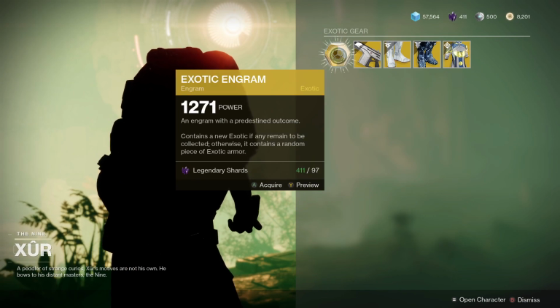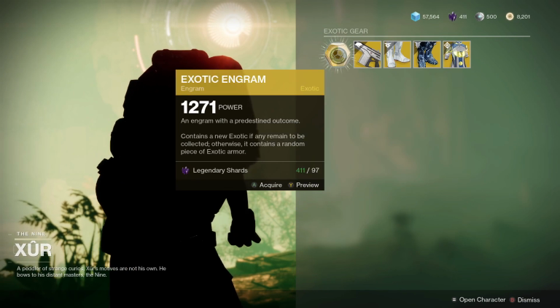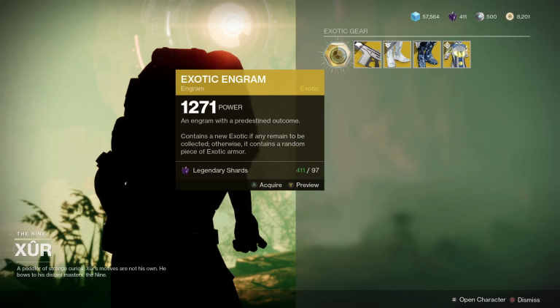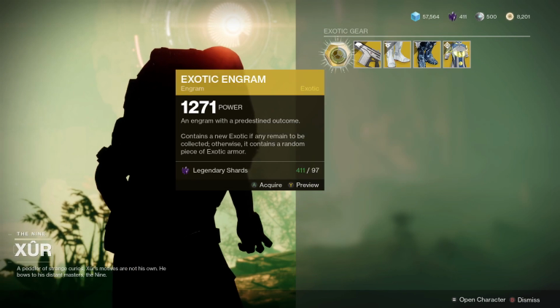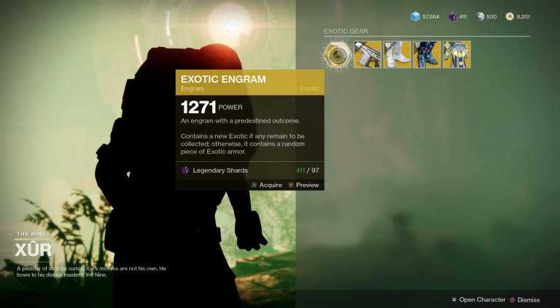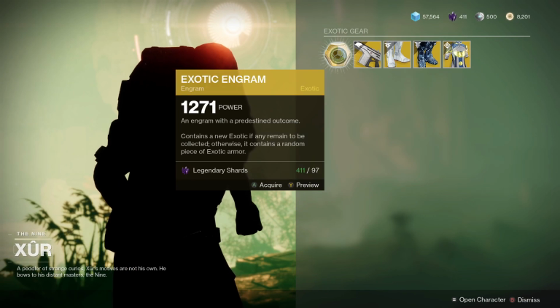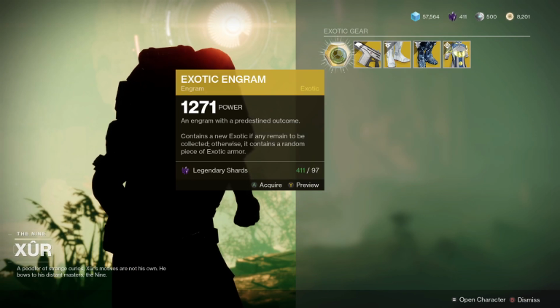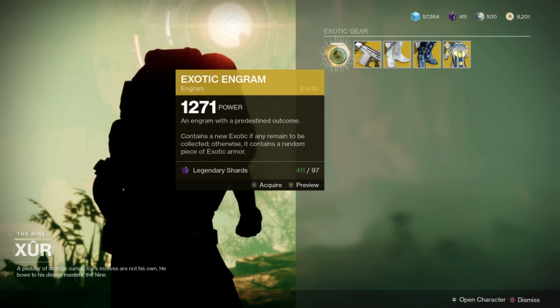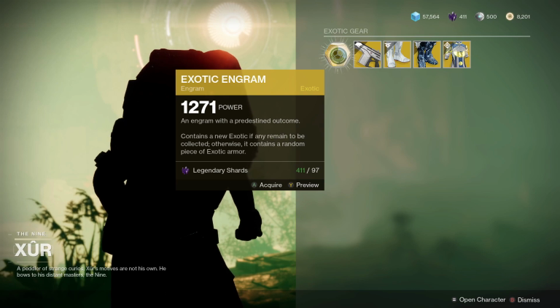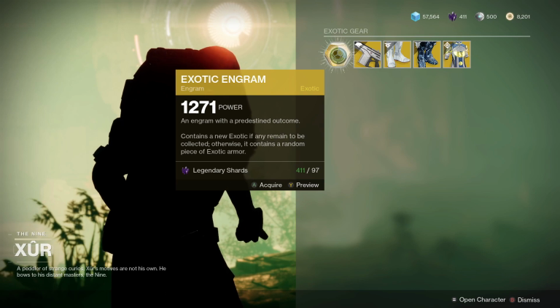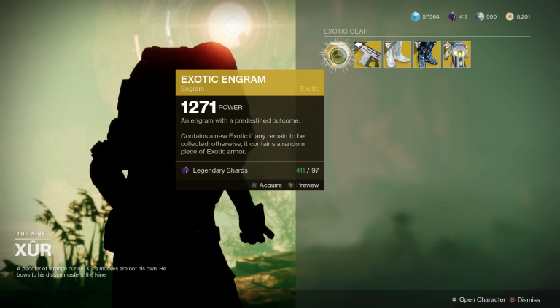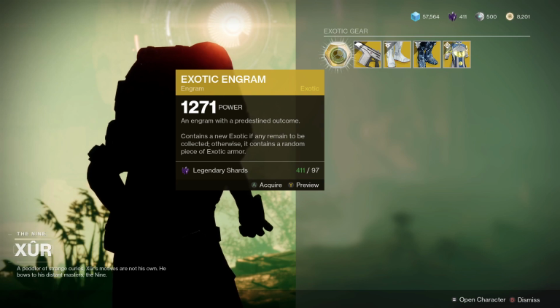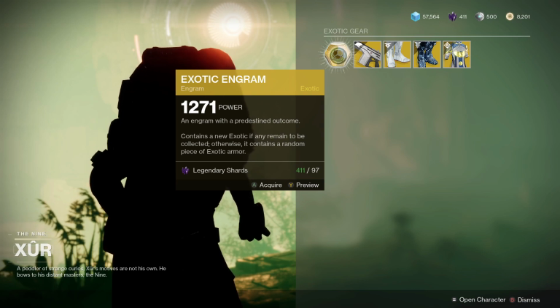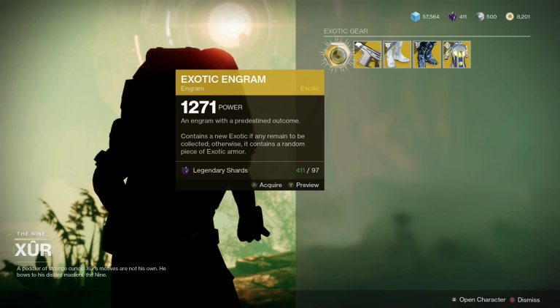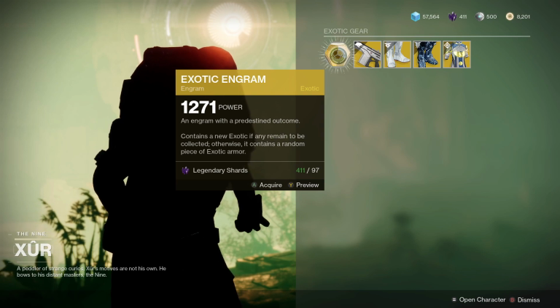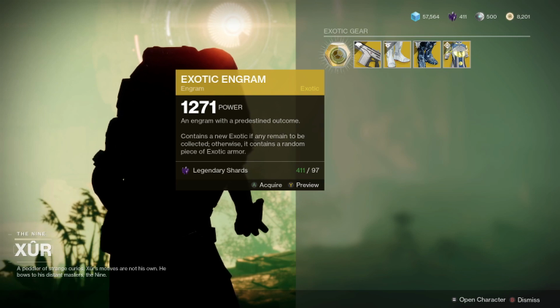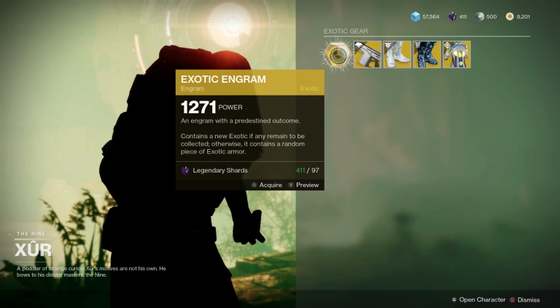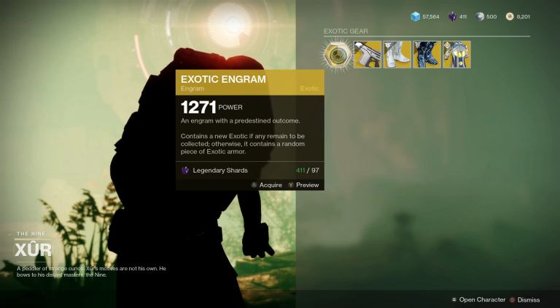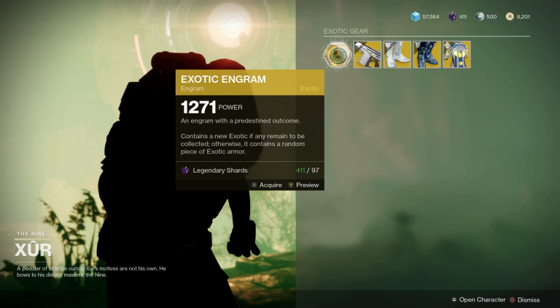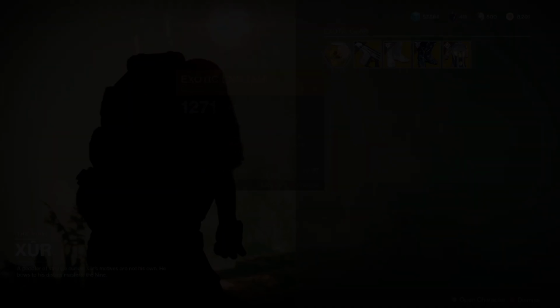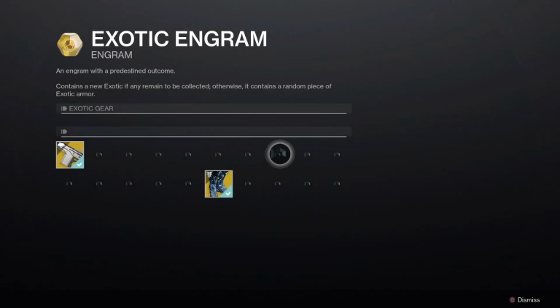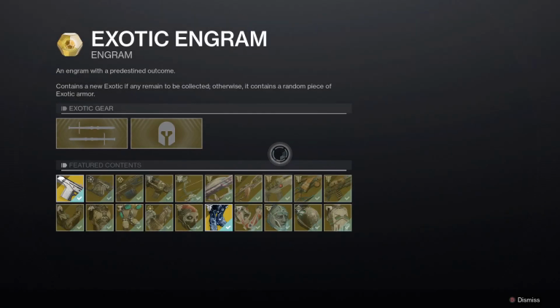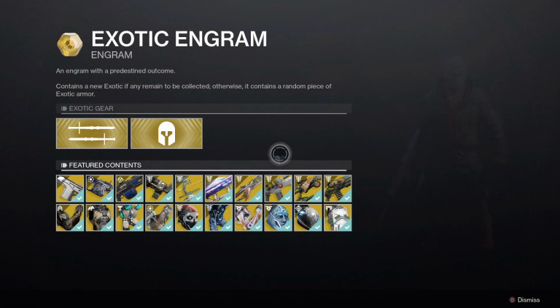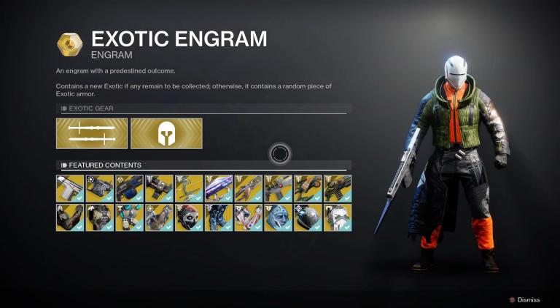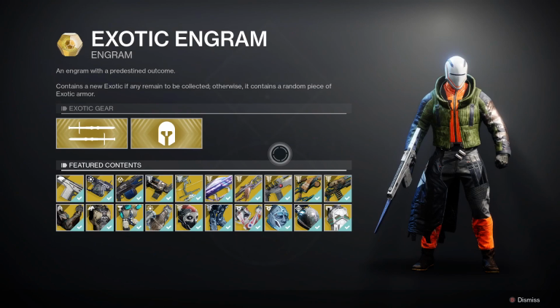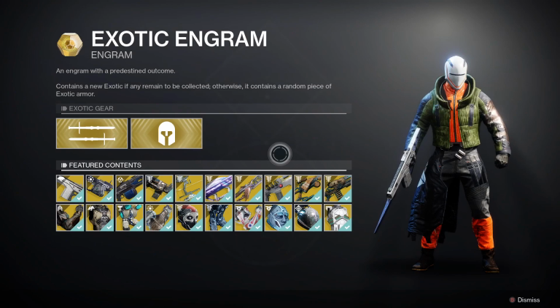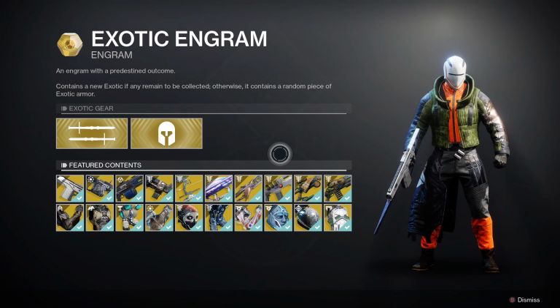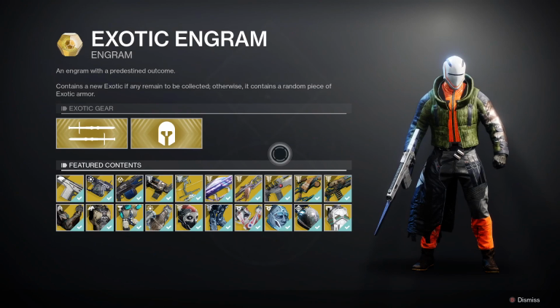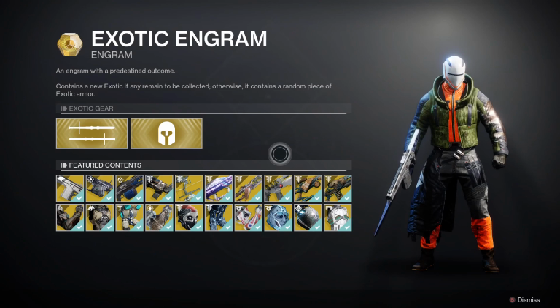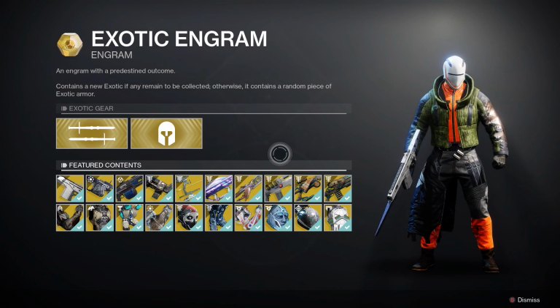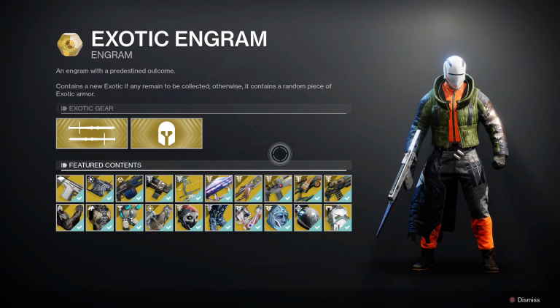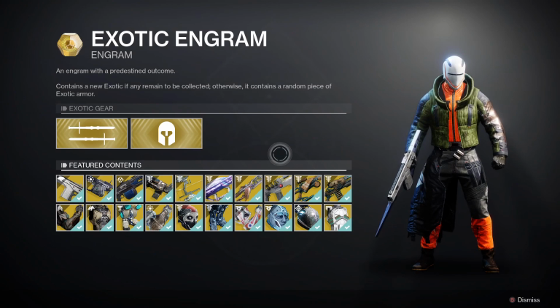You can also check out that exotic engram and pick it up to get a world drop exotic weapon or piece of armor that you haven't got yet. So if you're missing something, pick it up and see what you get.